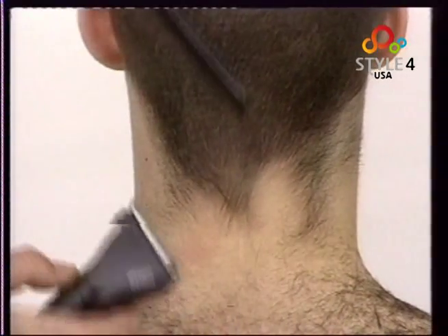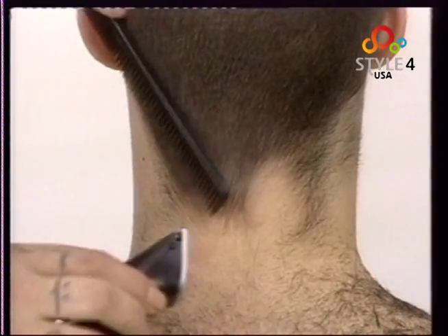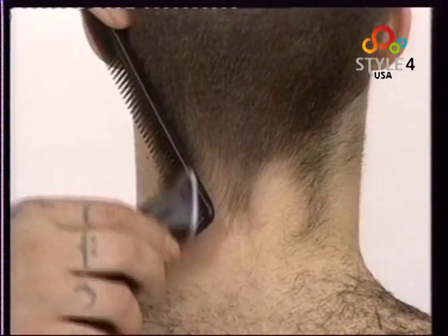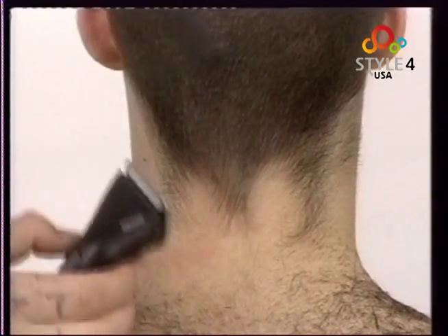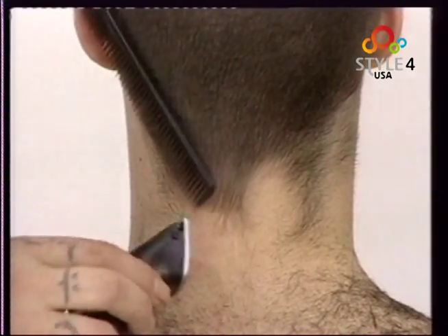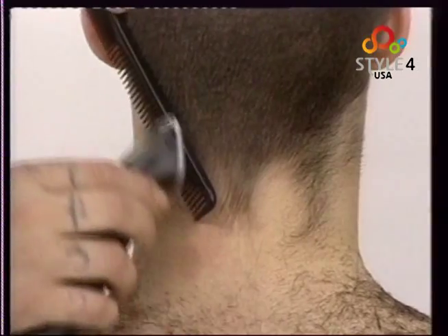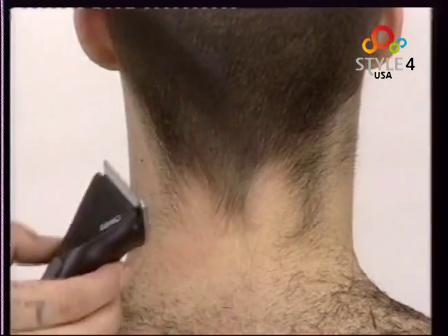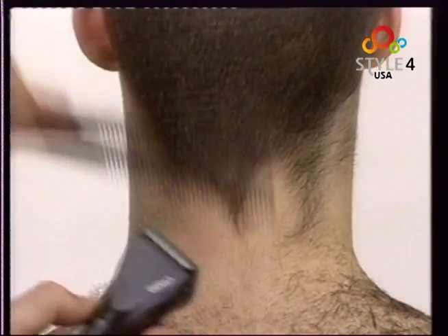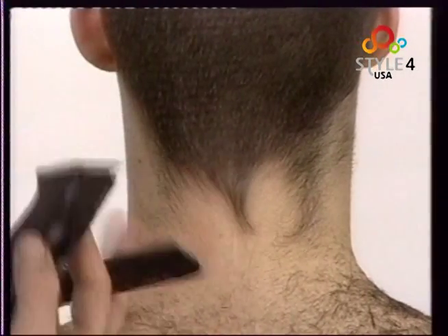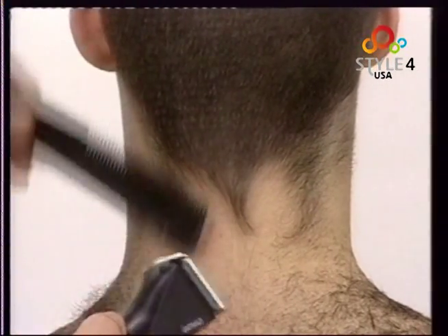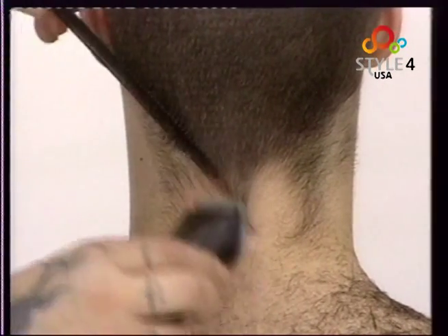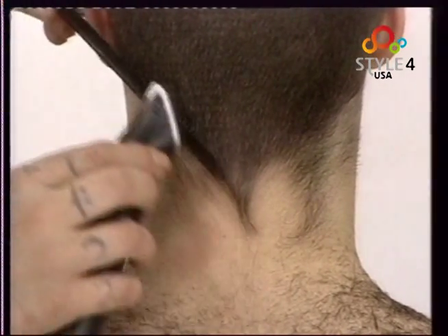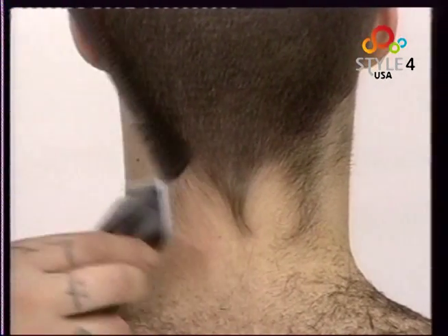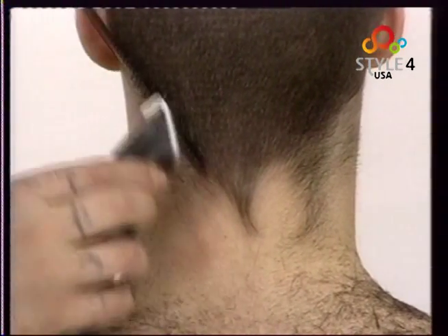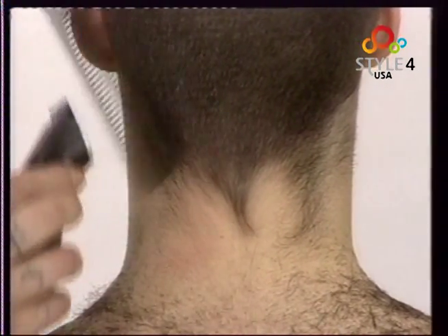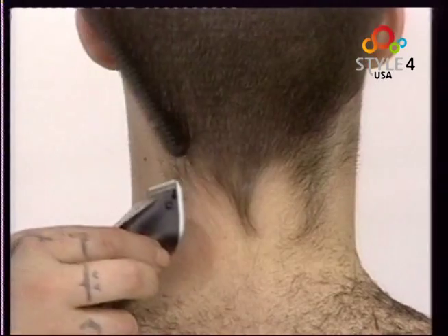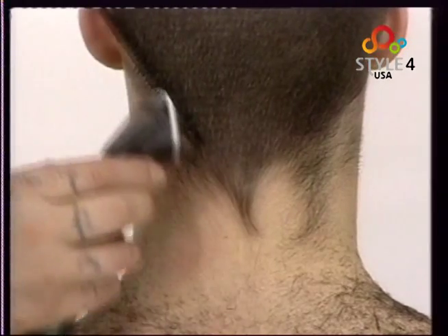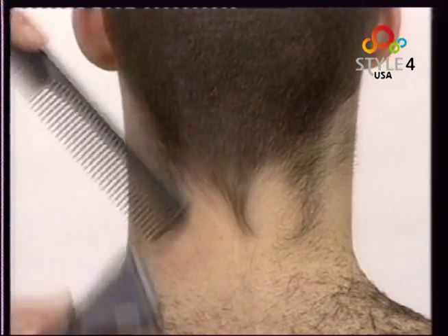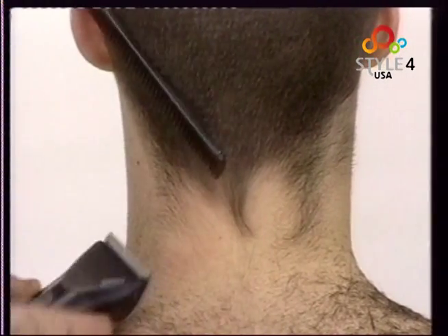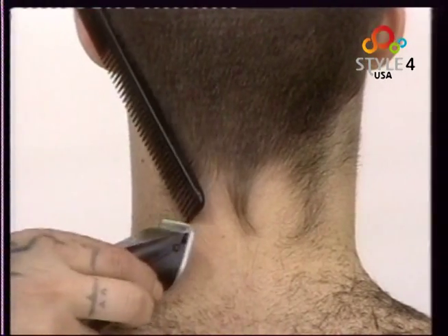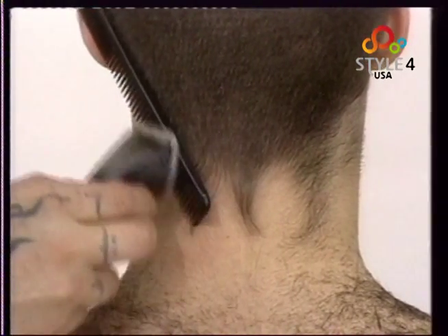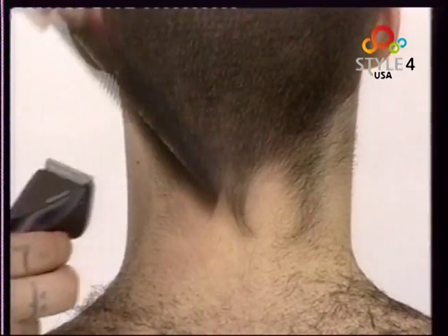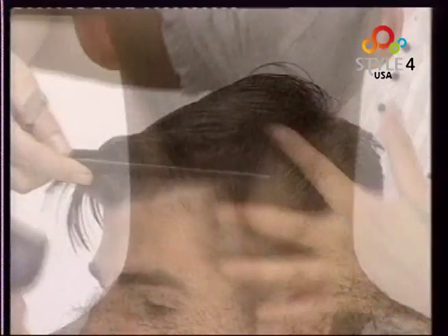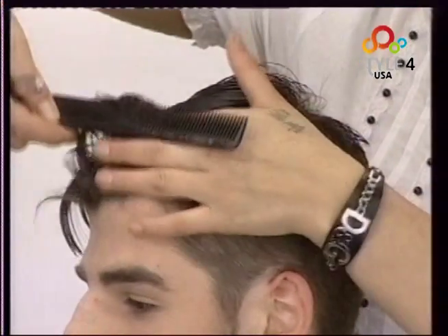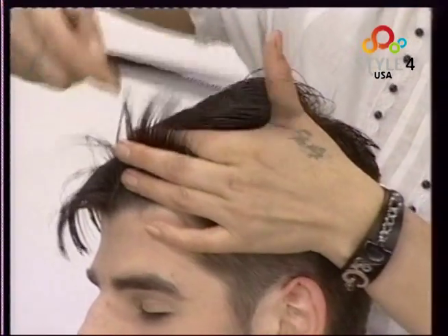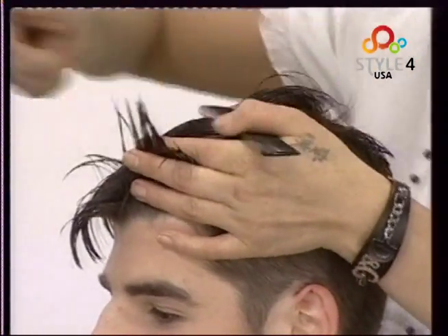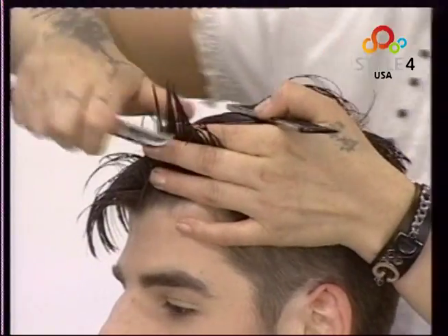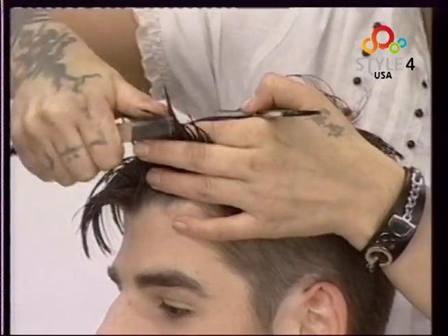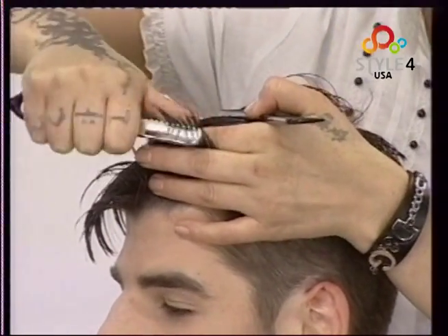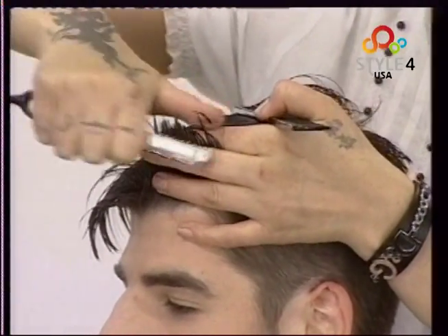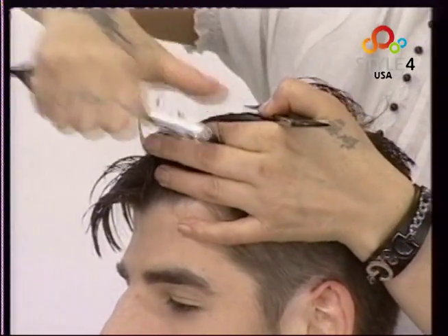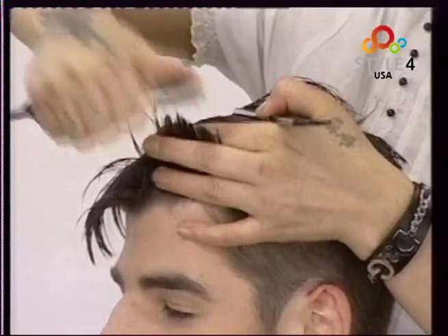We tidy and shape the hairline at the side of the nape. At the front we take the first horizontal section and run the razor over the ends to add movement.